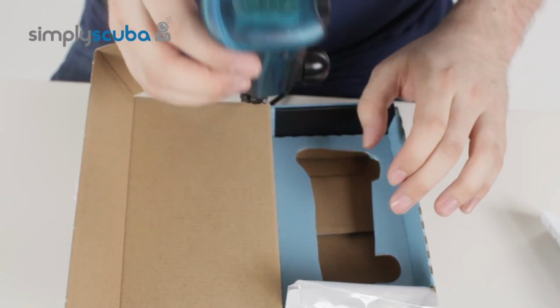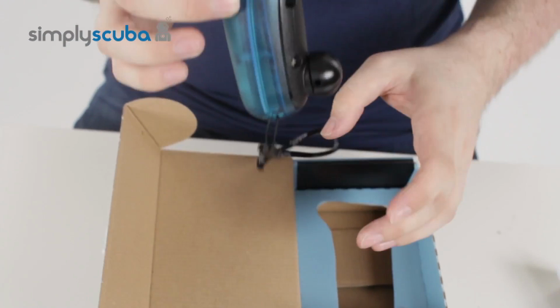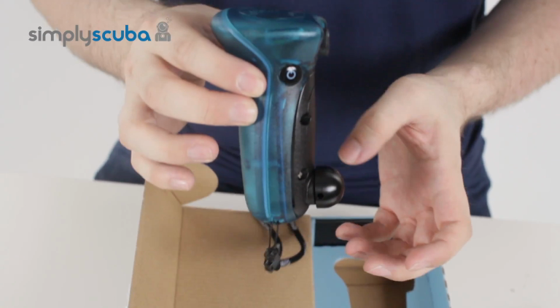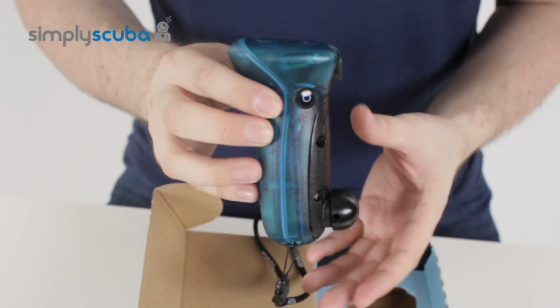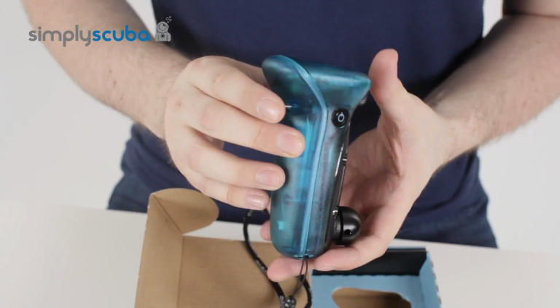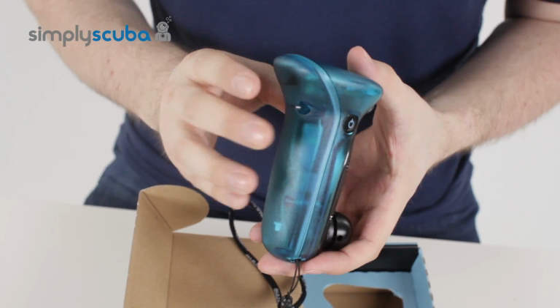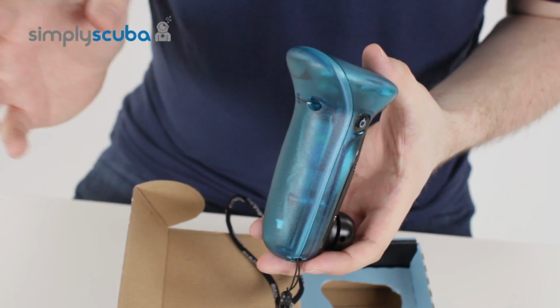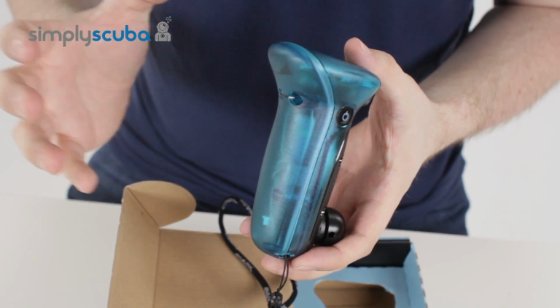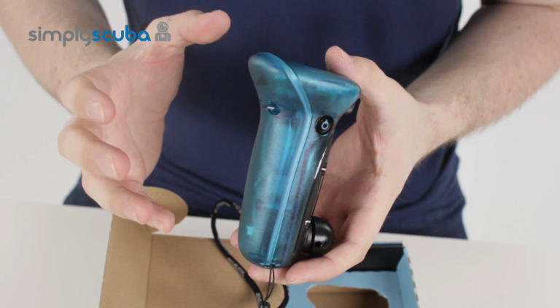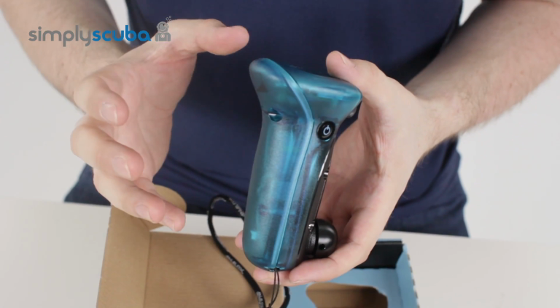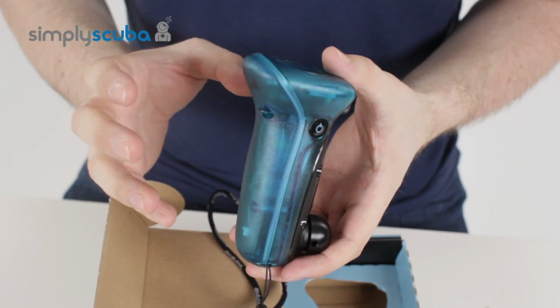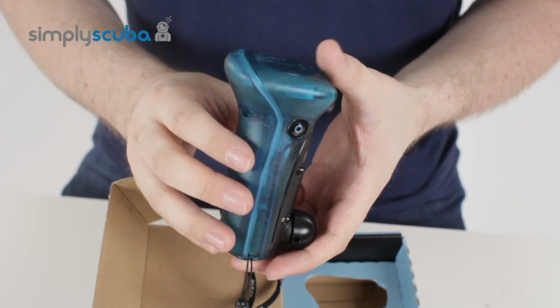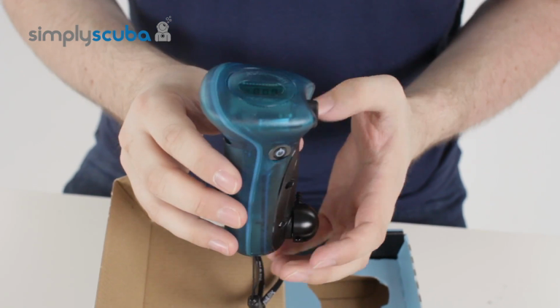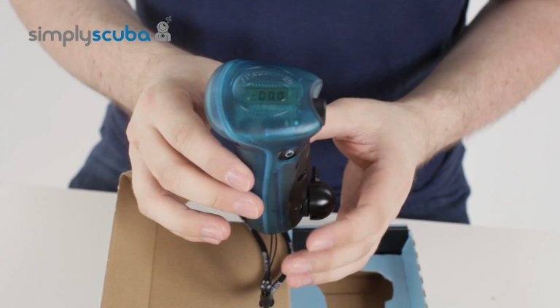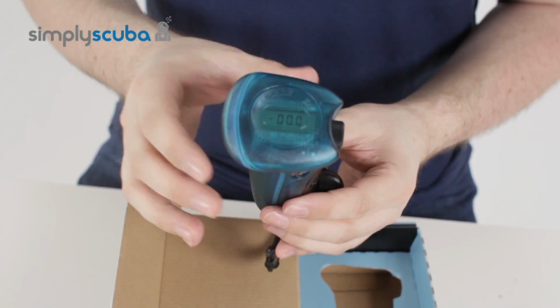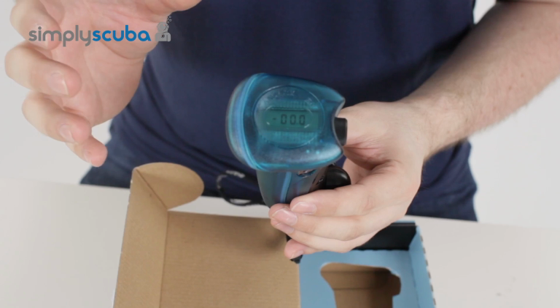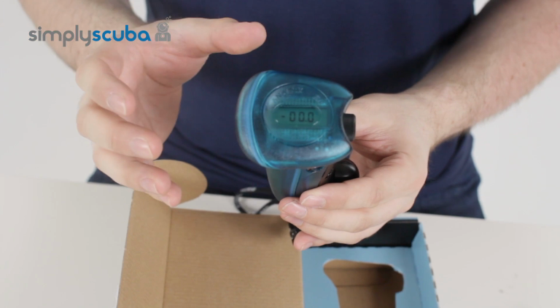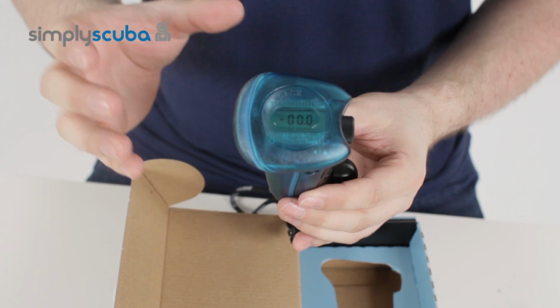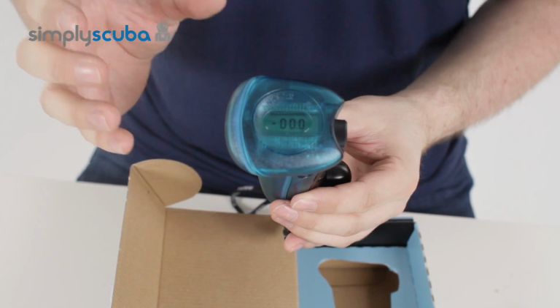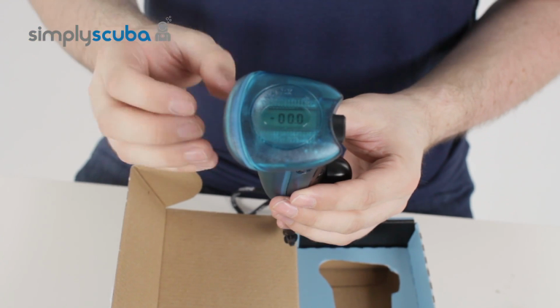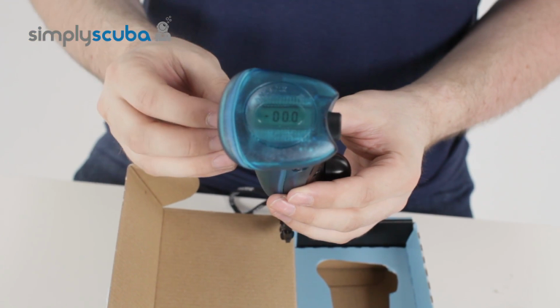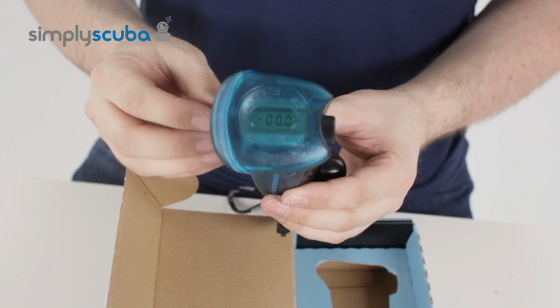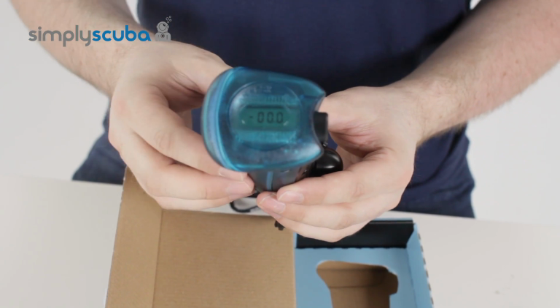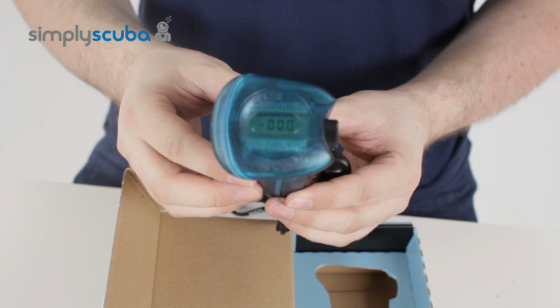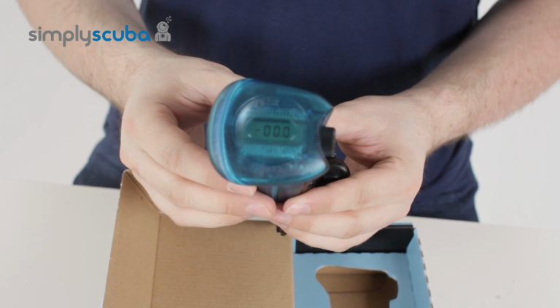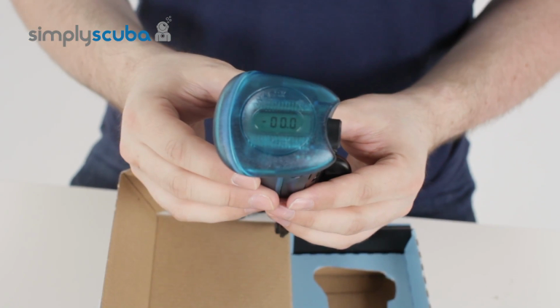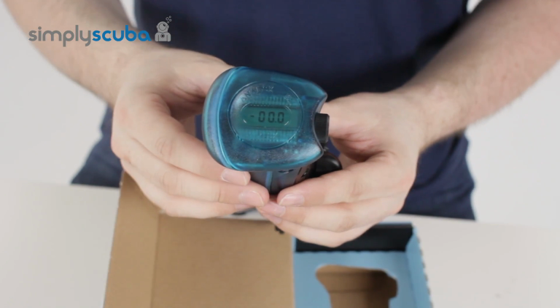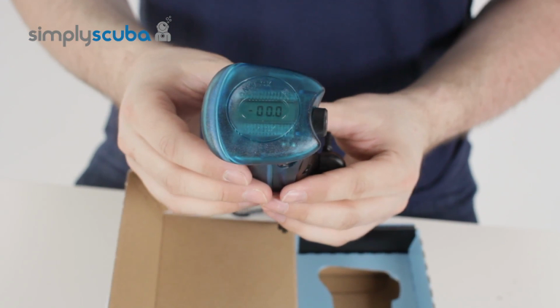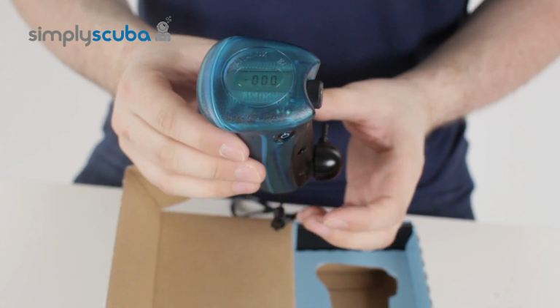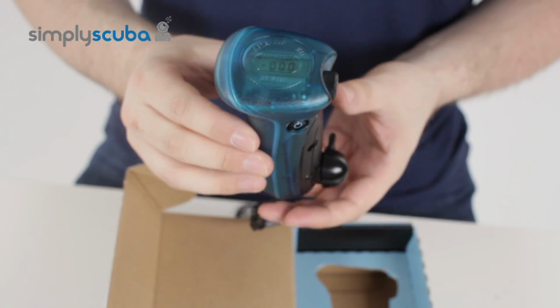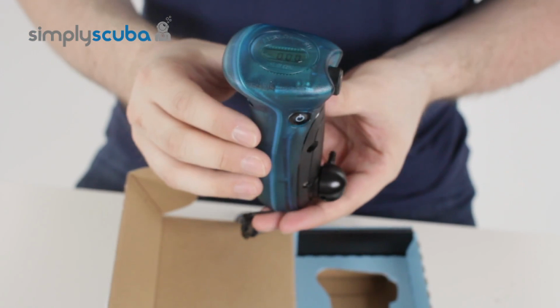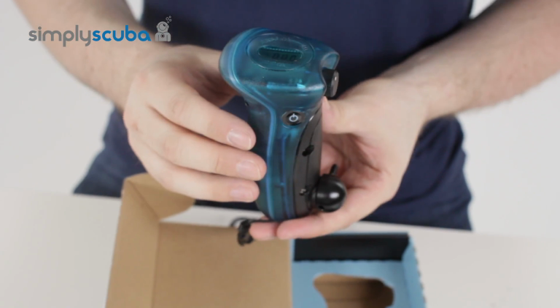So all in all, a very useful piece of kit for anyone who uses nitrox or any kind of mixed gas. That is the Analox O2 E2 Pro Nitrox Analyzer. Thanks for watching.